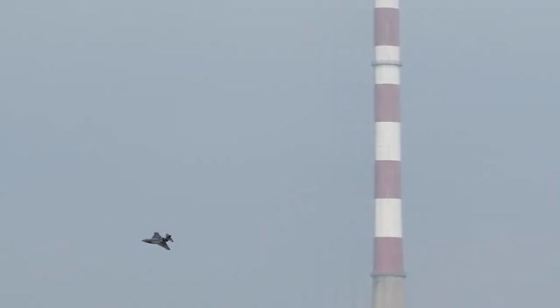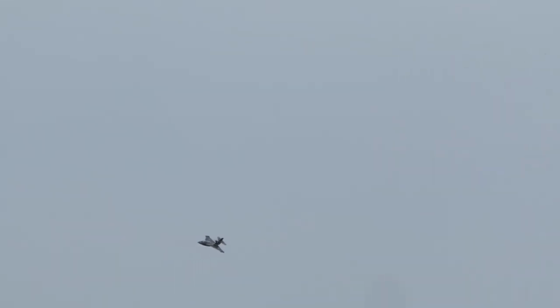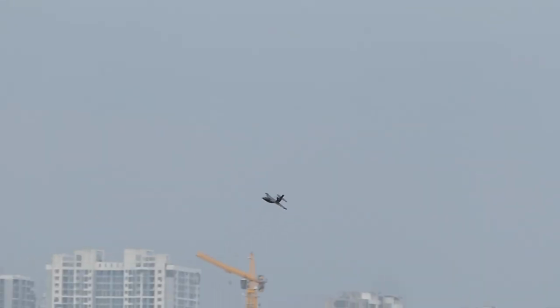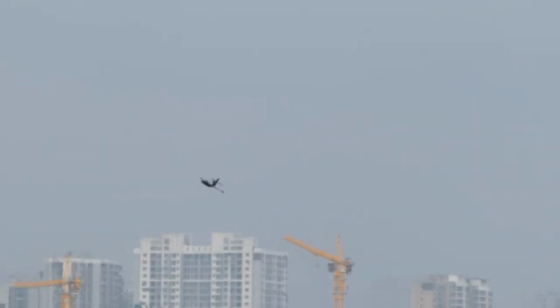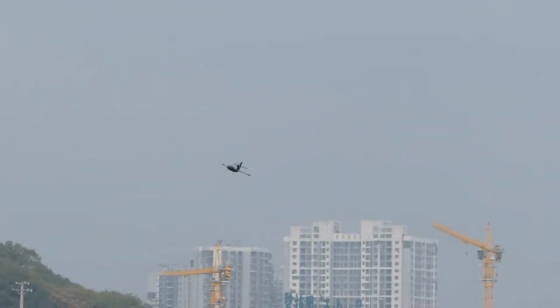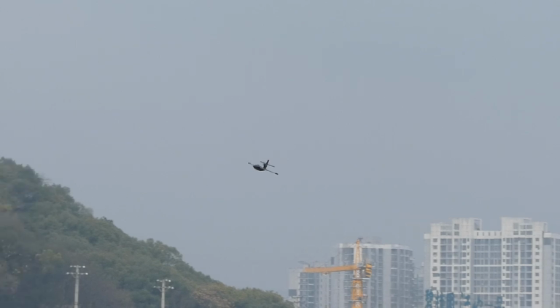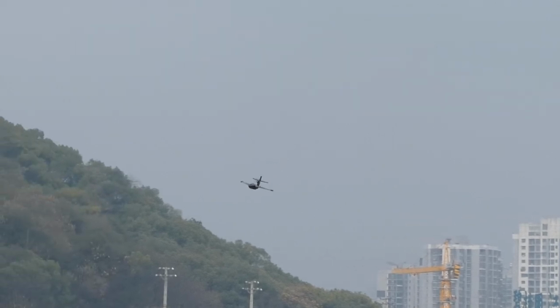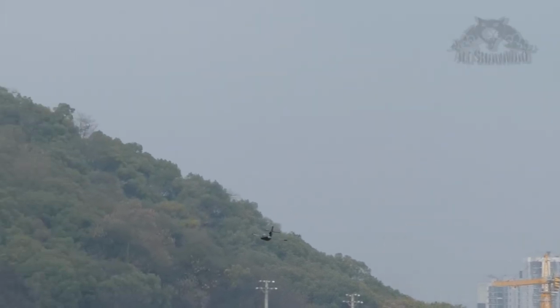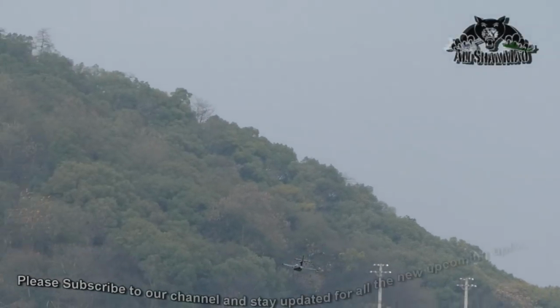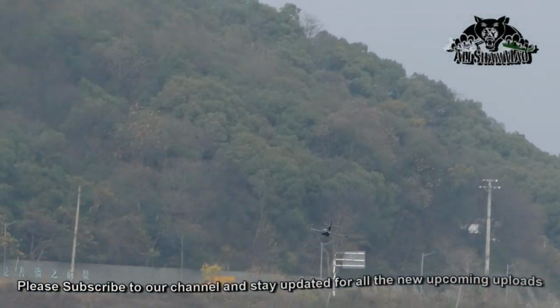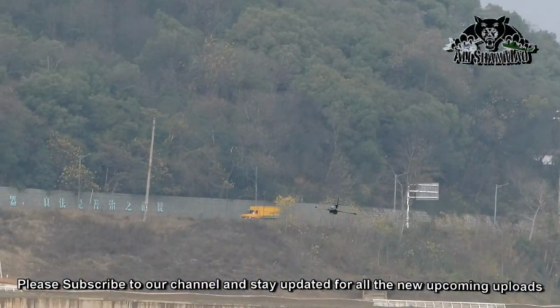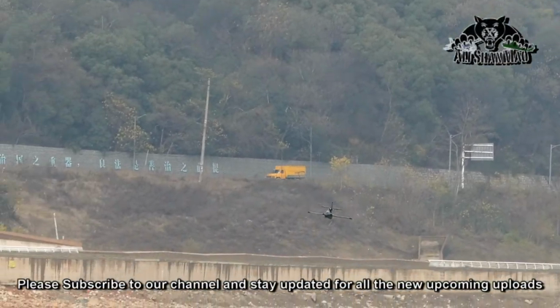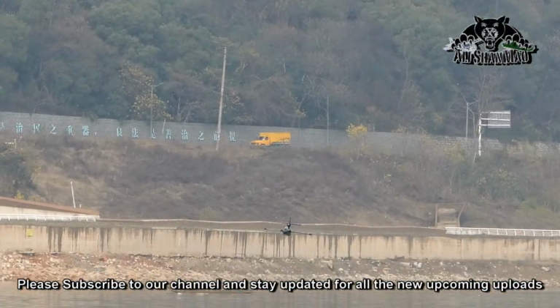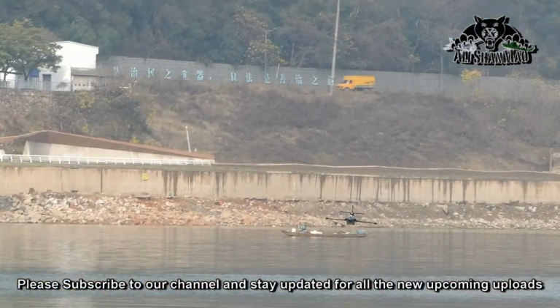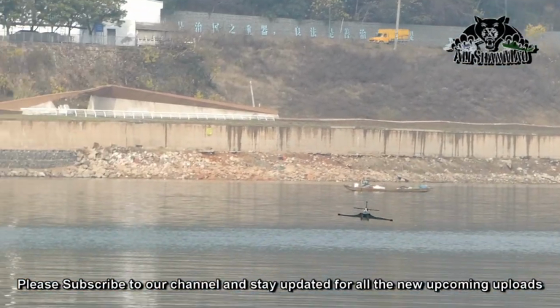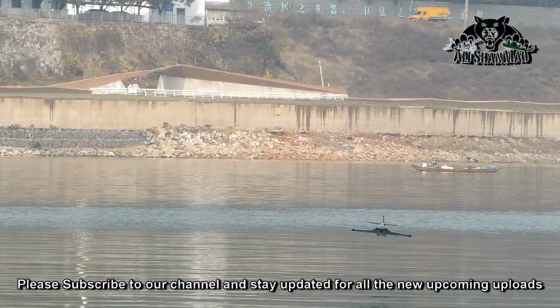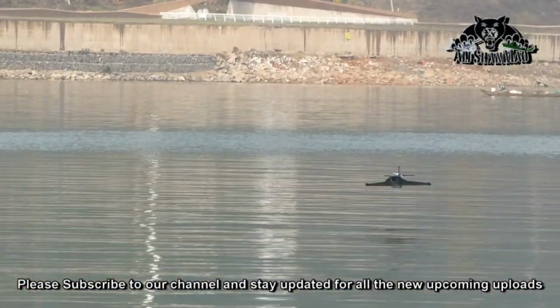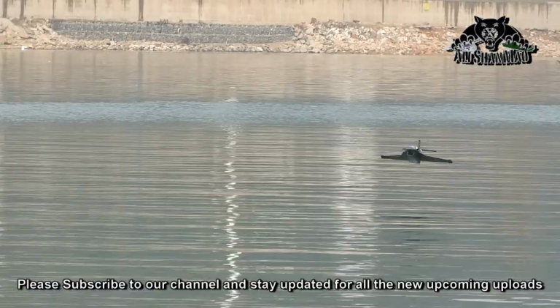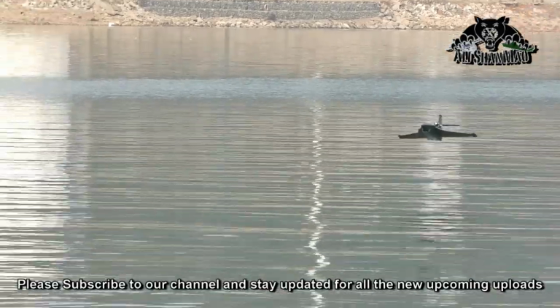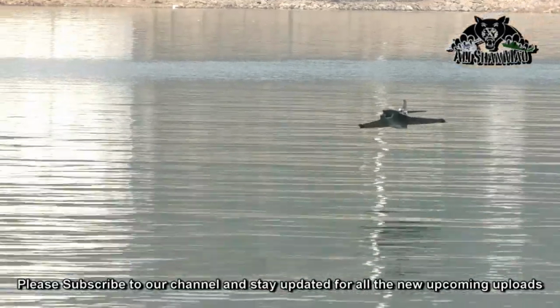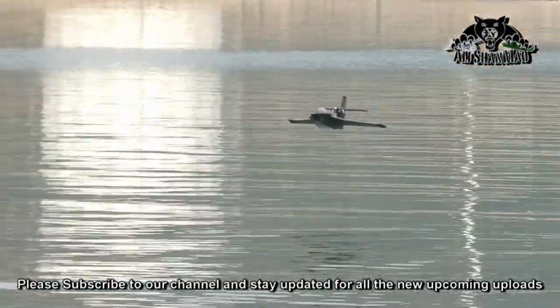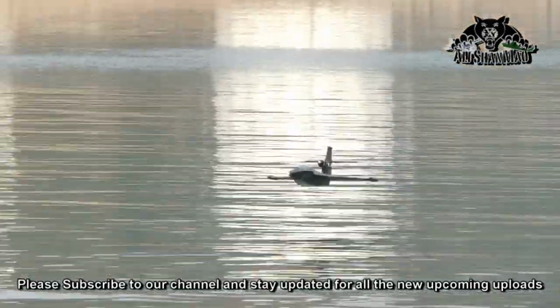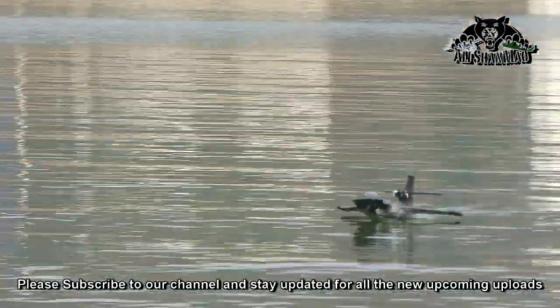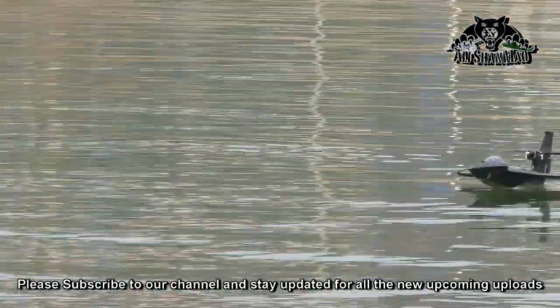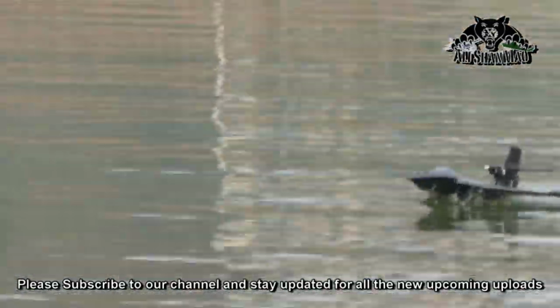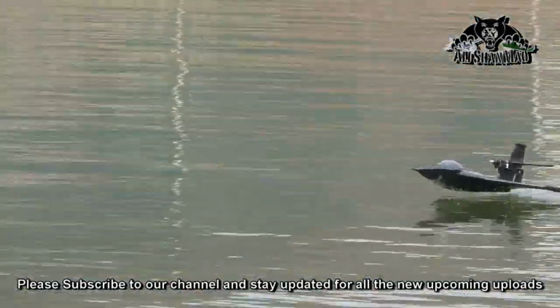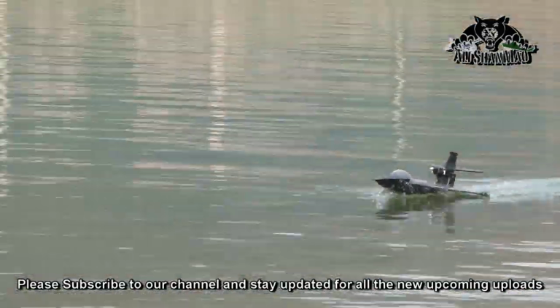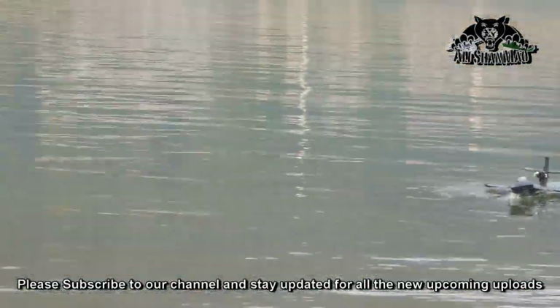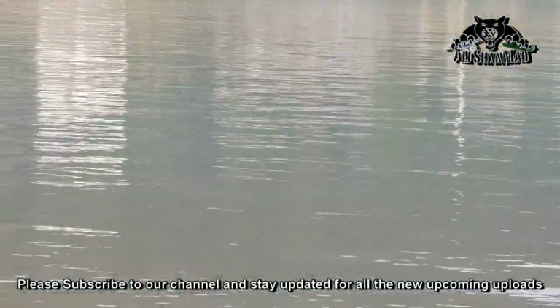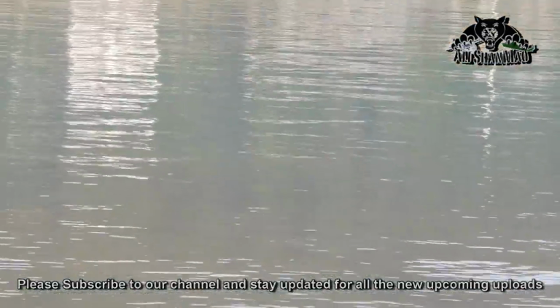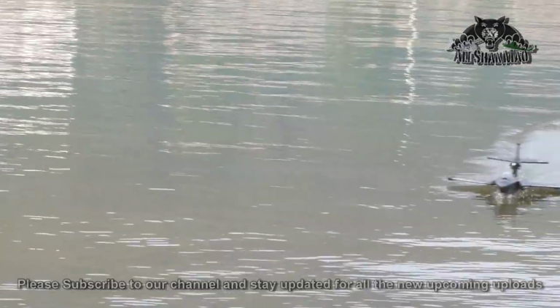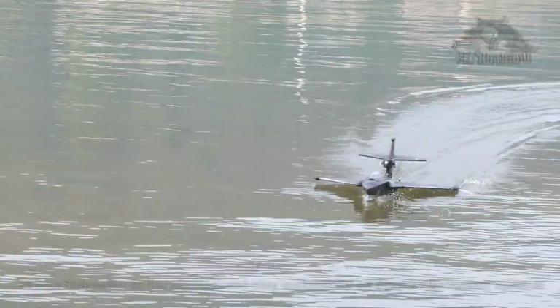It still has enough power actually. Smooth landing, my man.